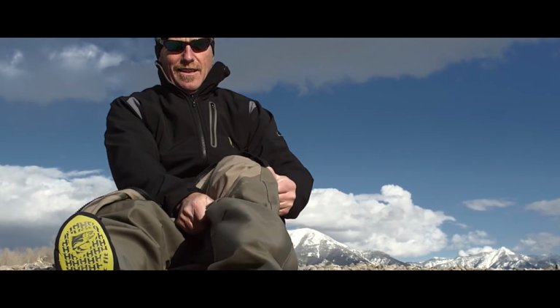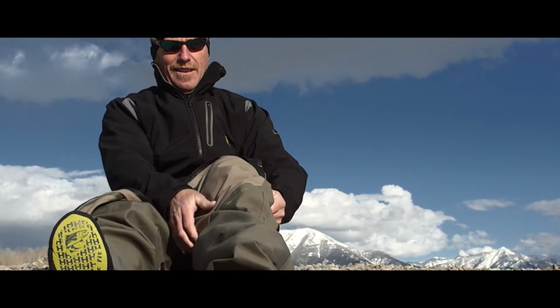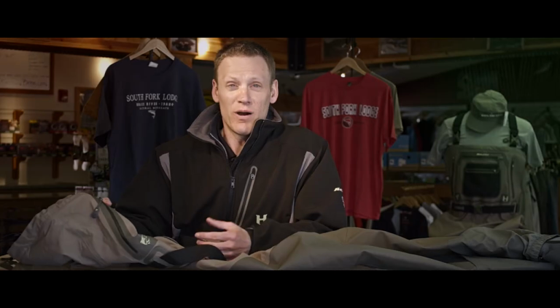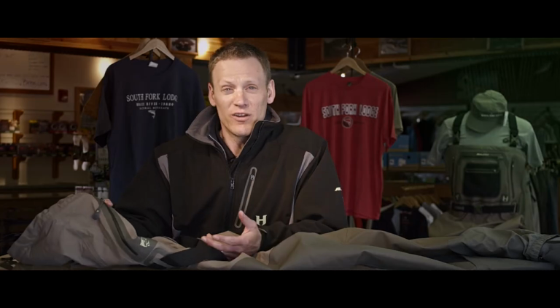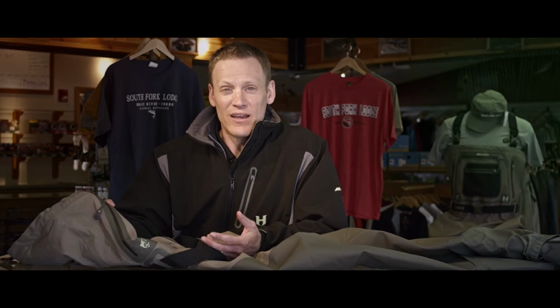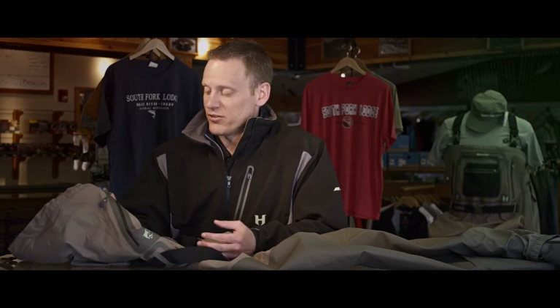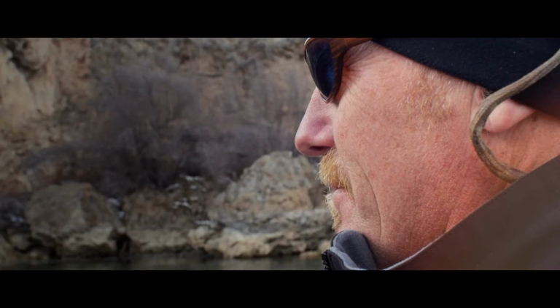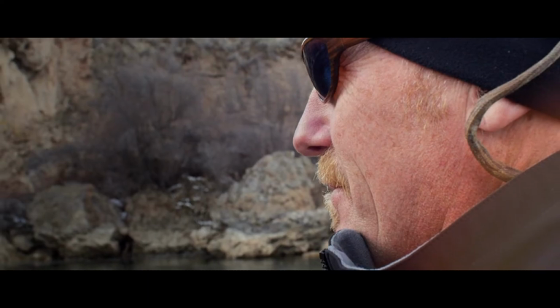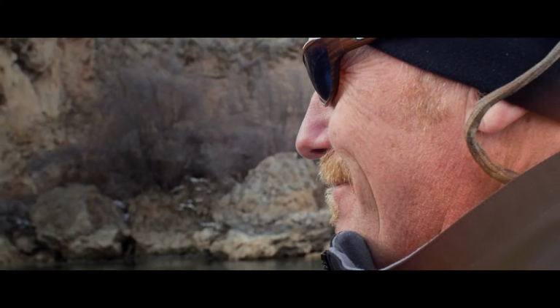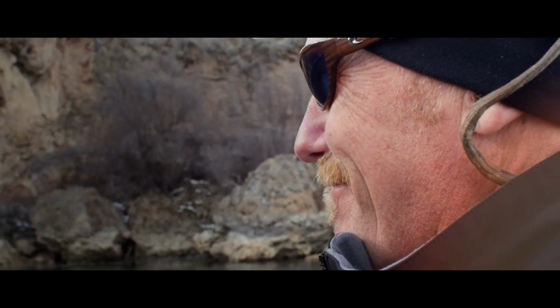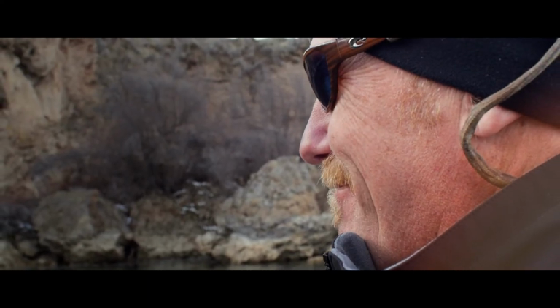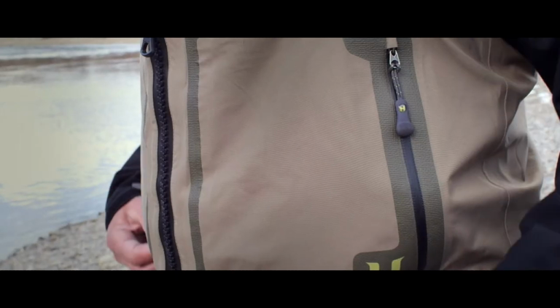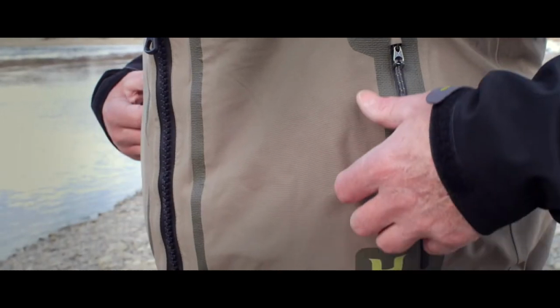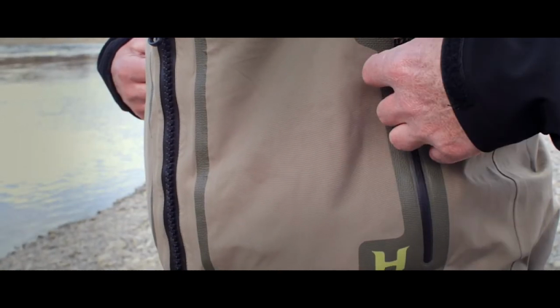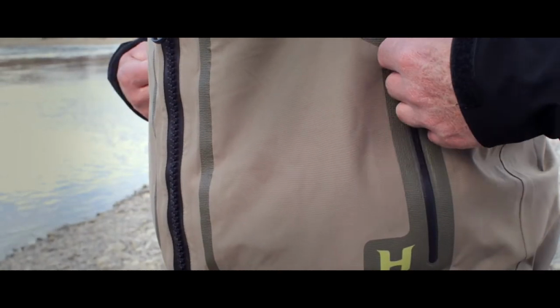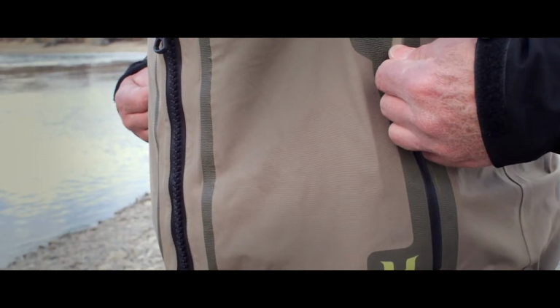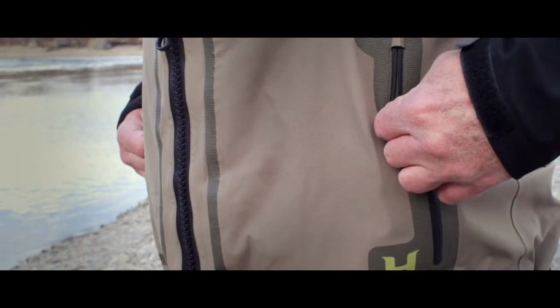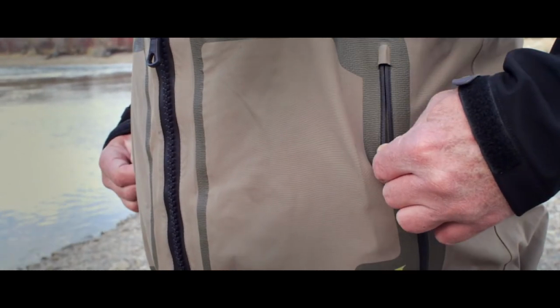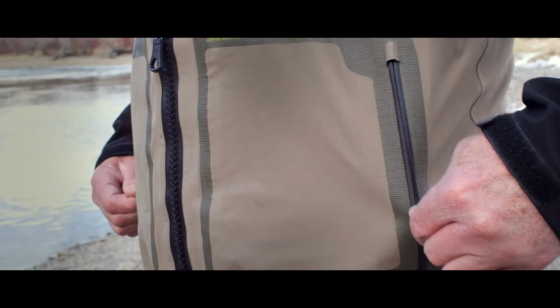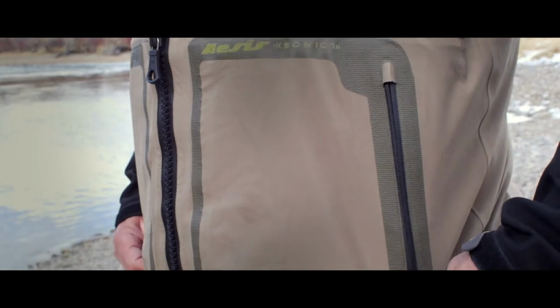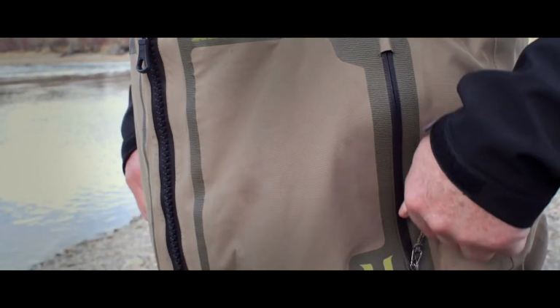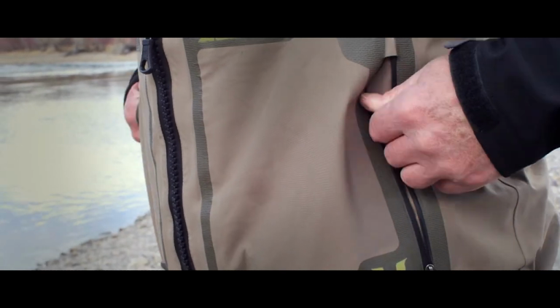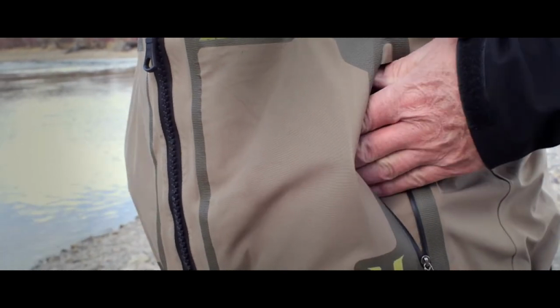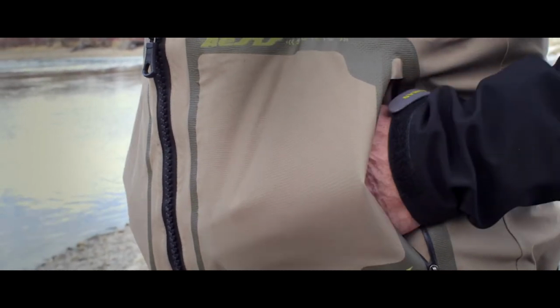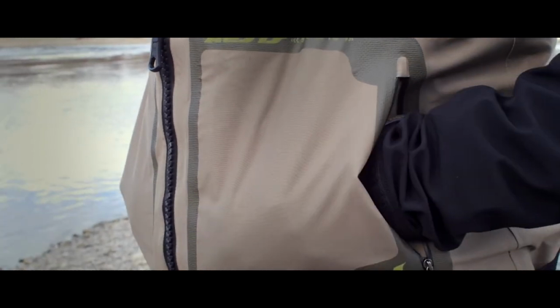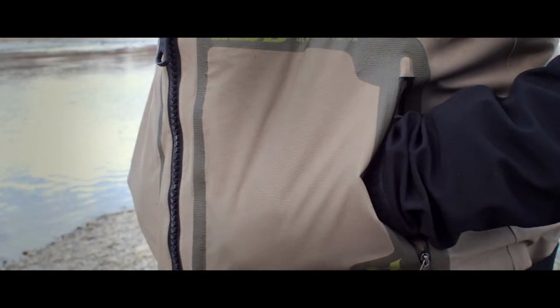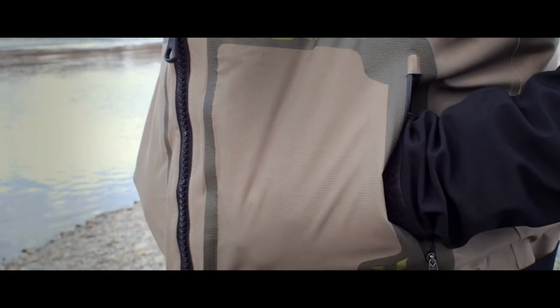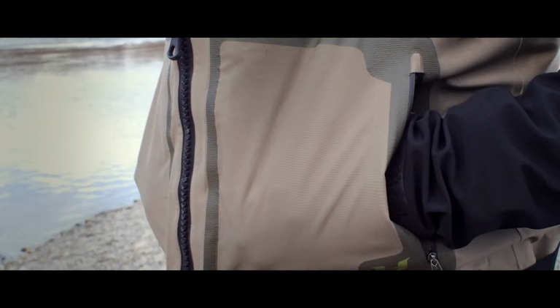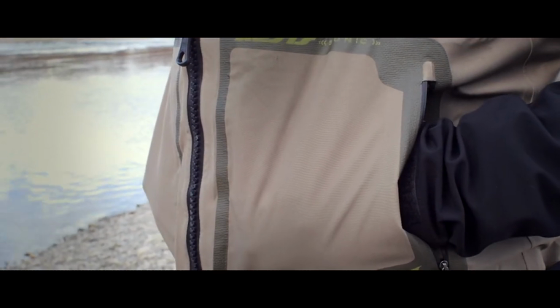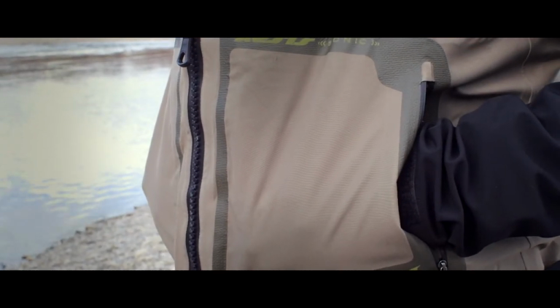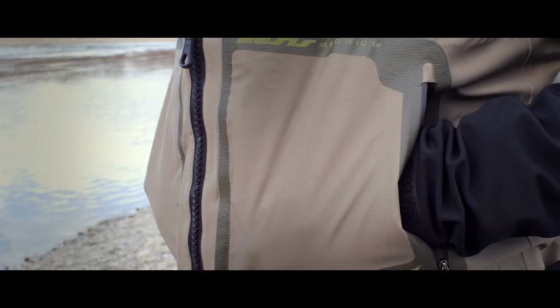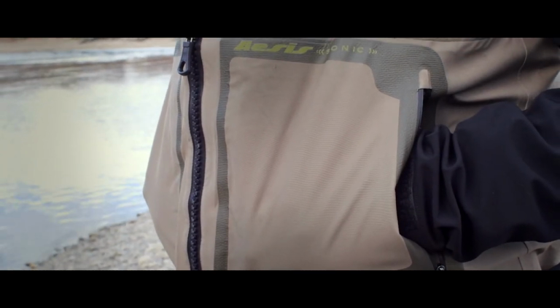The chest pockets on the Asus utilize a water resistant zipper garage, so if rain is pouring down it won't actually make it into the pocket. There are also micro fleece hand warmer pockets on the inside.